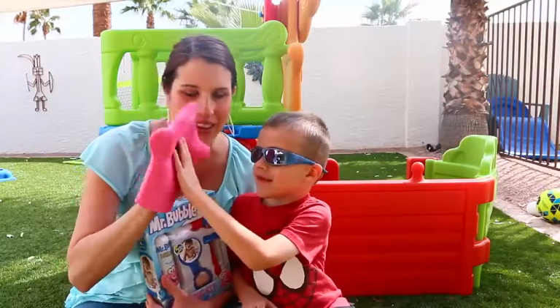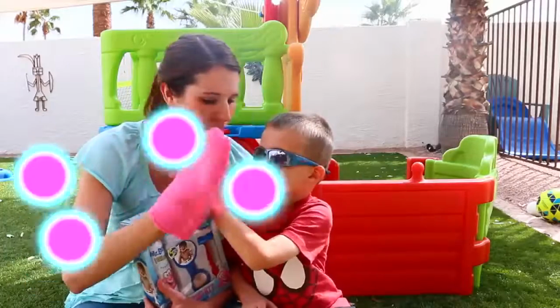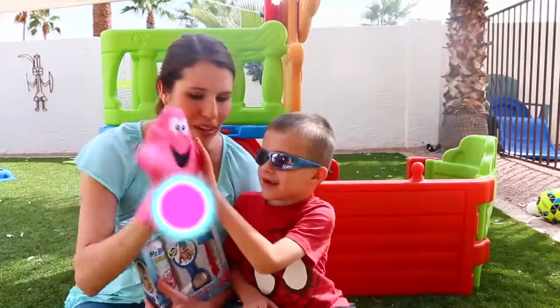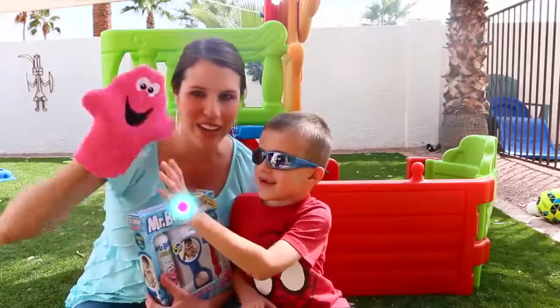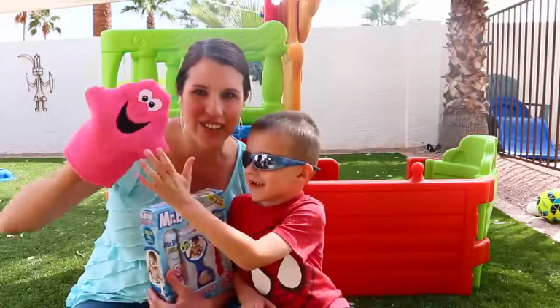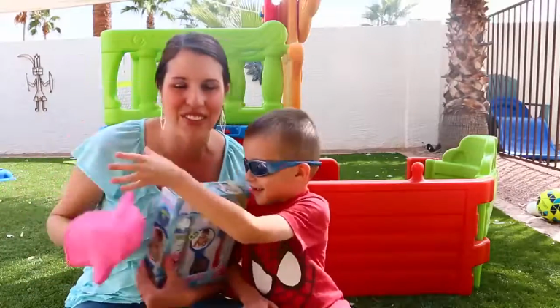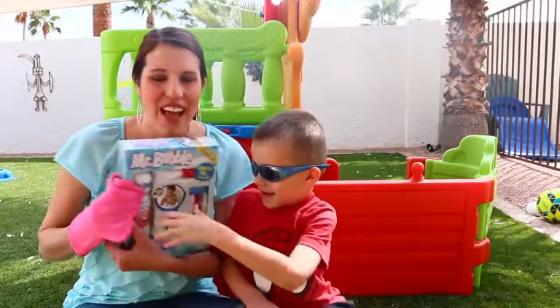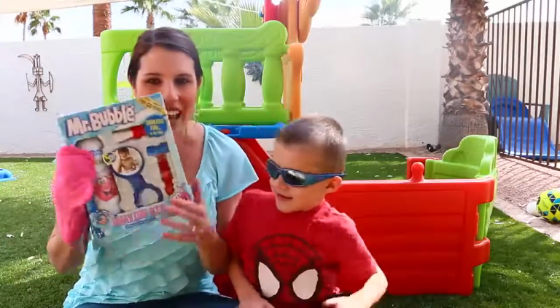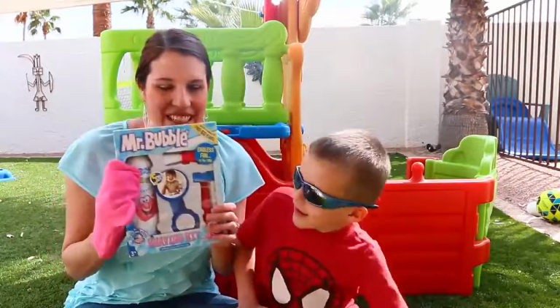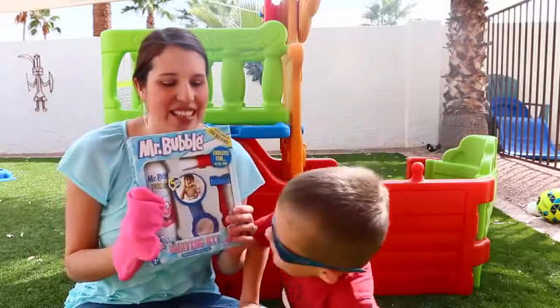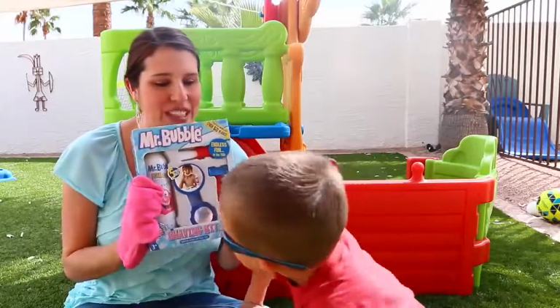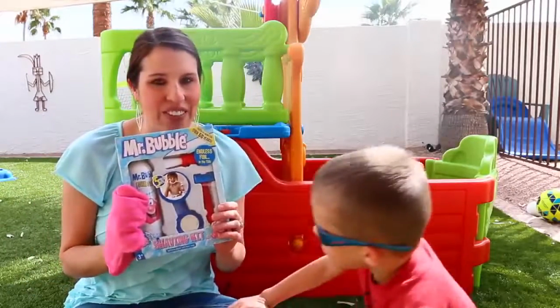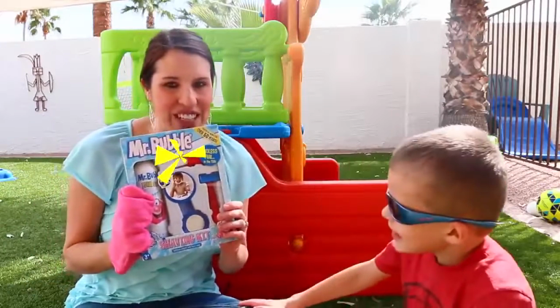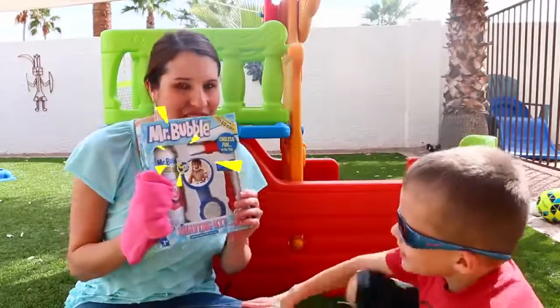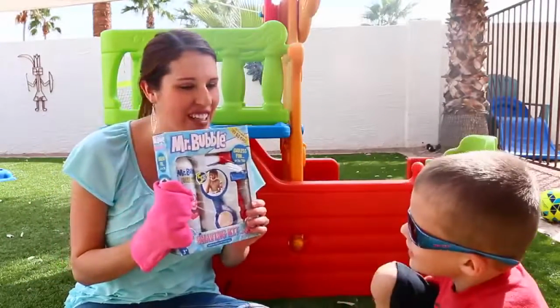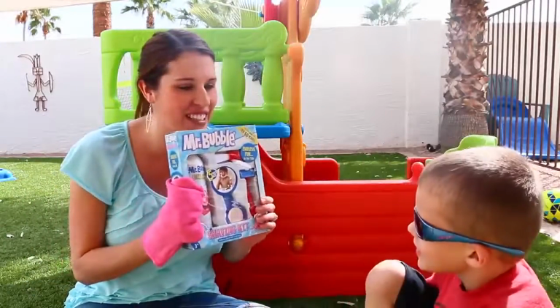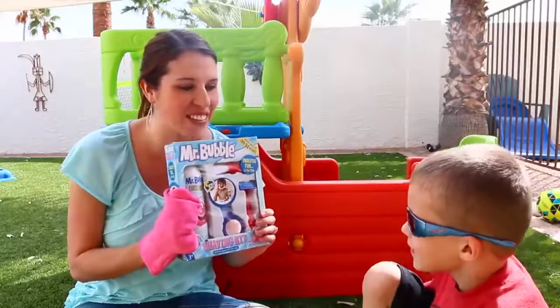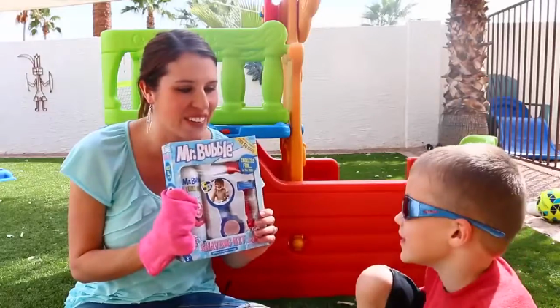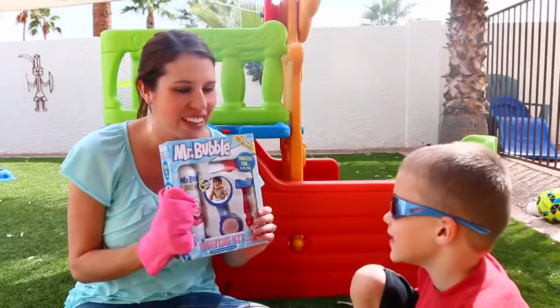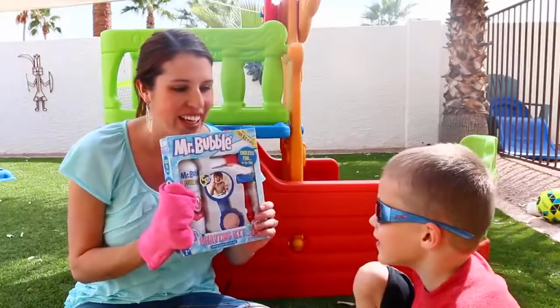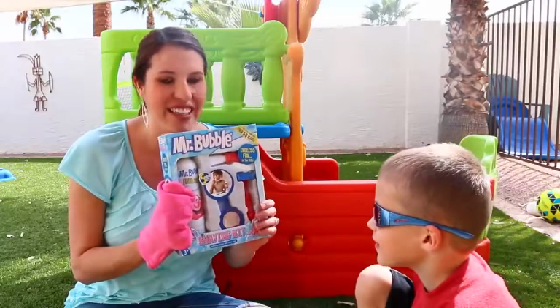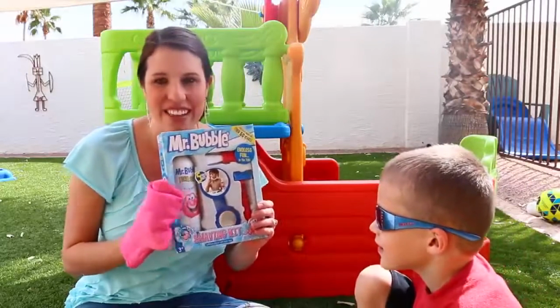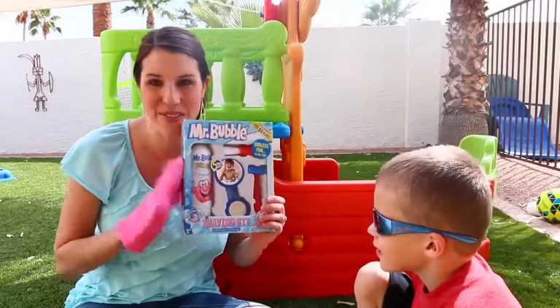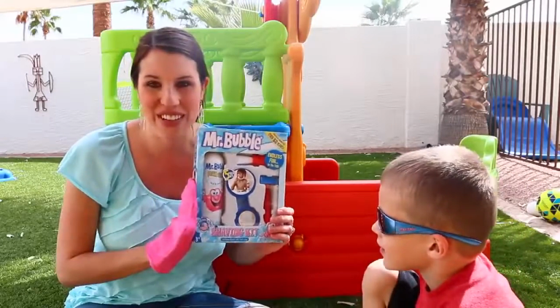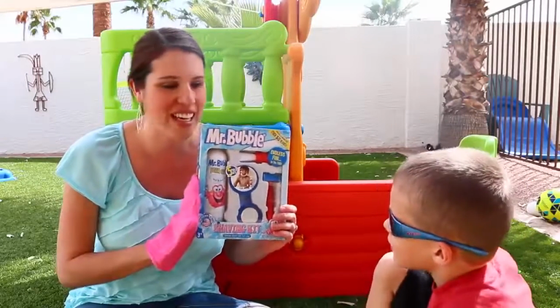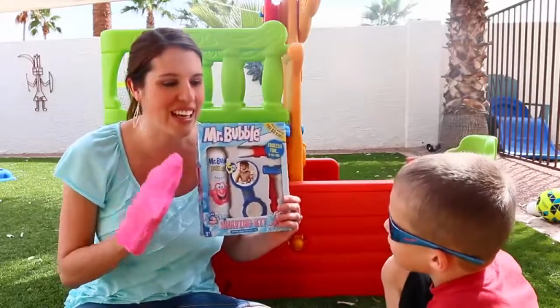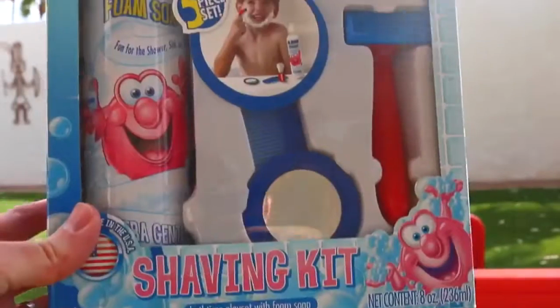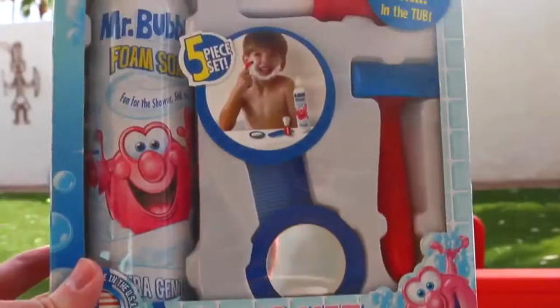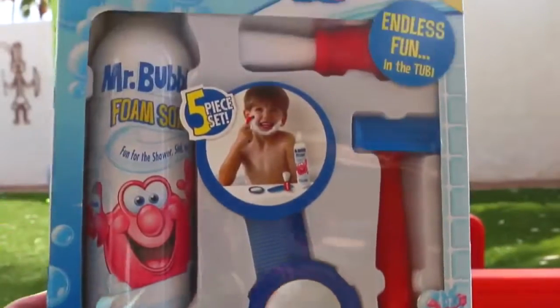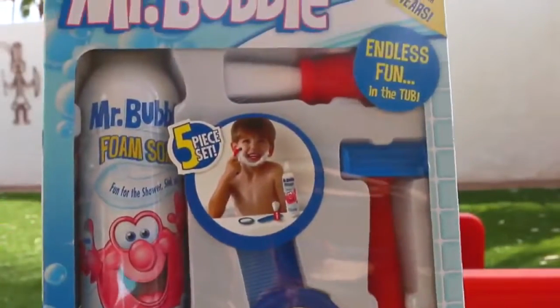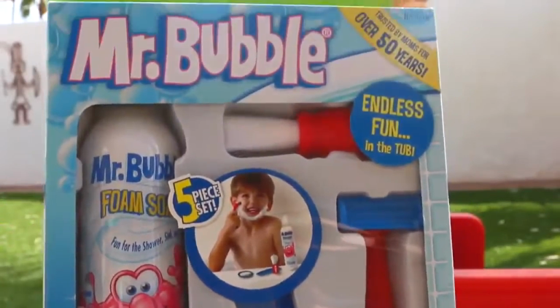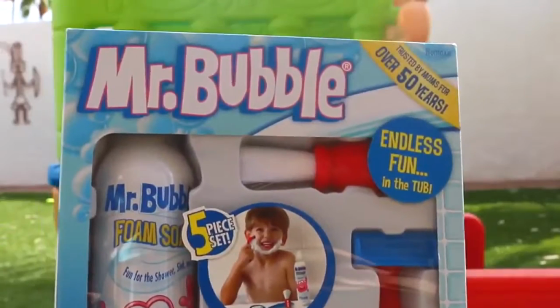First of all, Mr. Bubble — I love Mr. Bubble. And this is a Mr. Bubble shaving kit. Does this seem so cool? Yeah, it is awesome. It's a five-piece kit, and it comes with my most favorite thing: the foam soap.